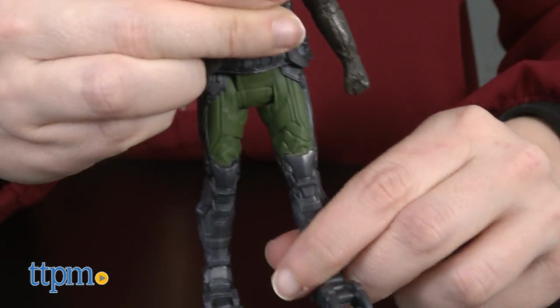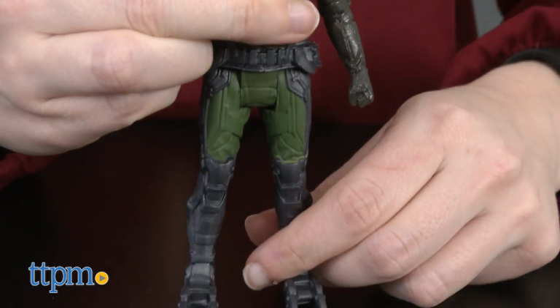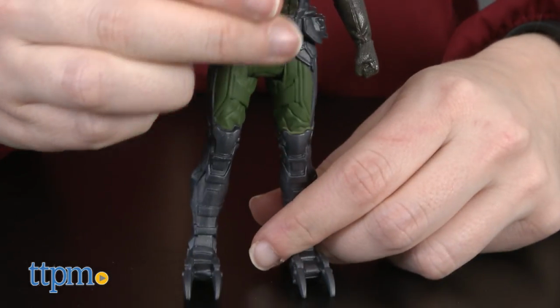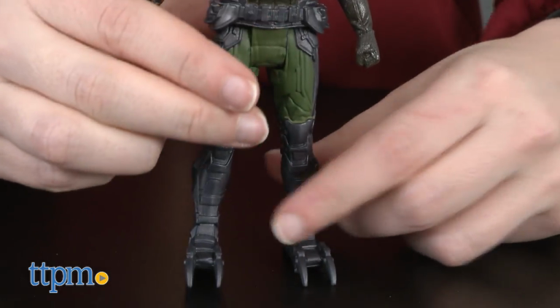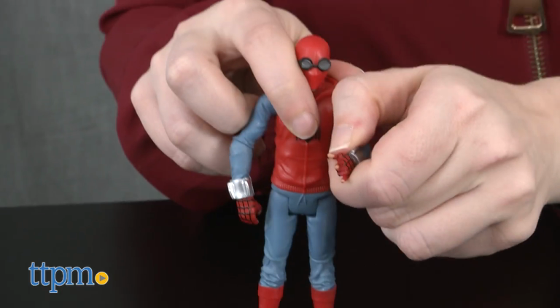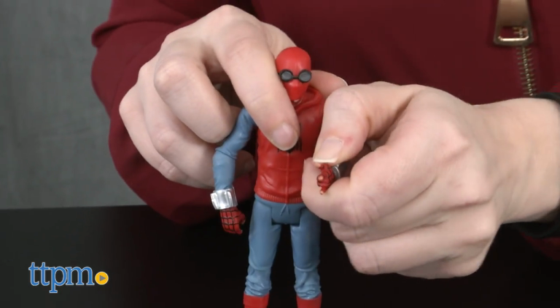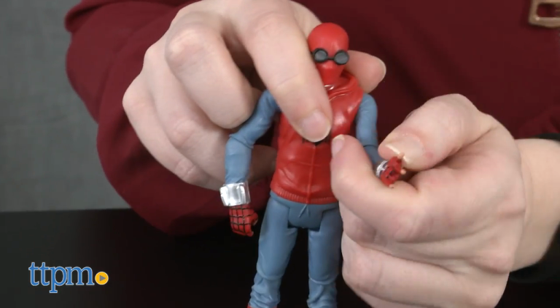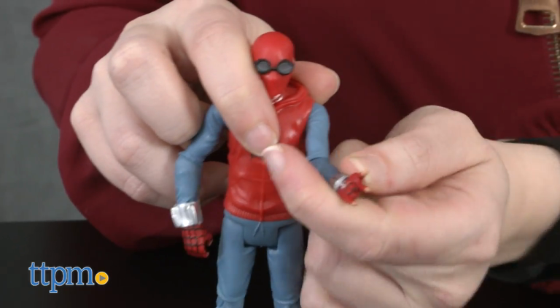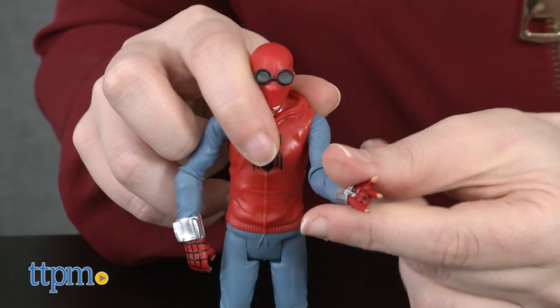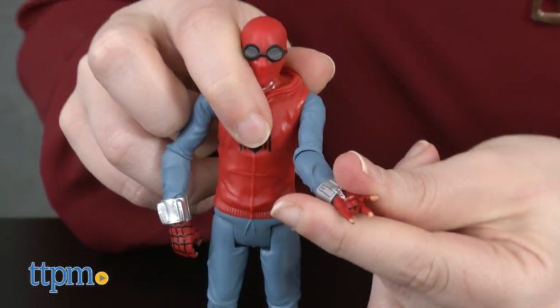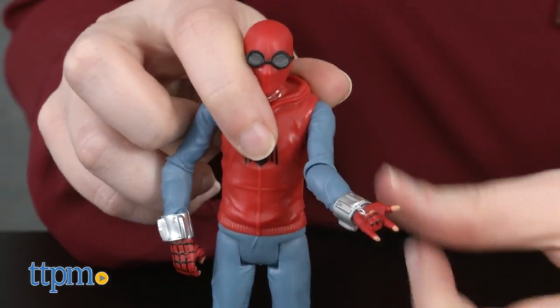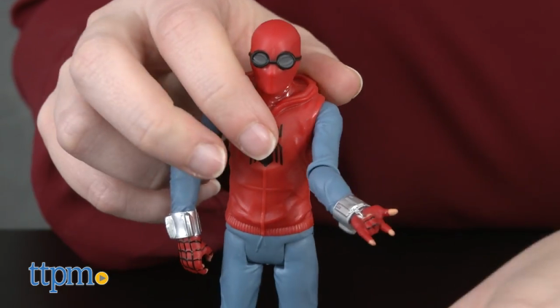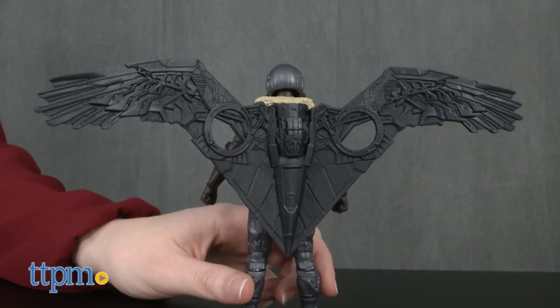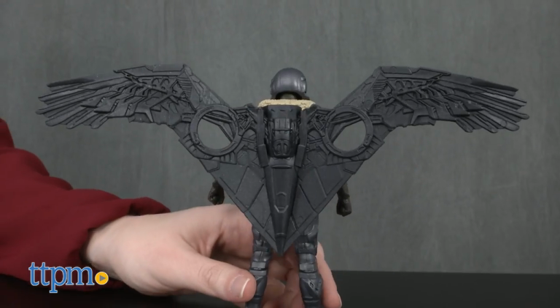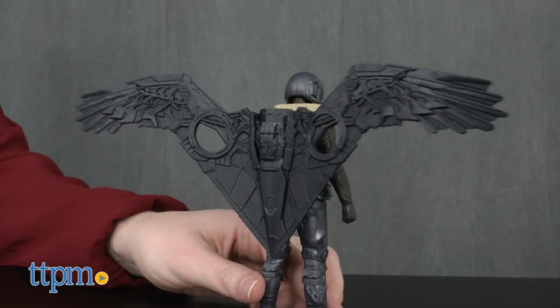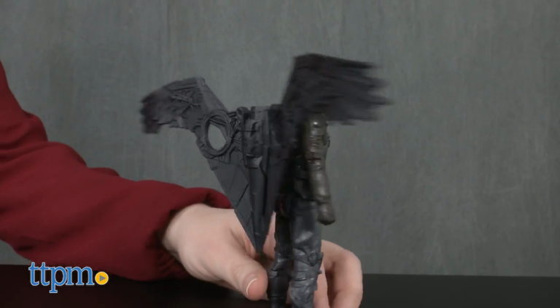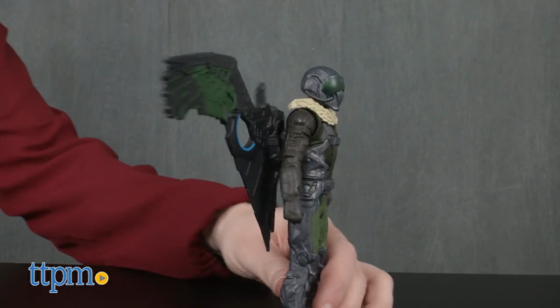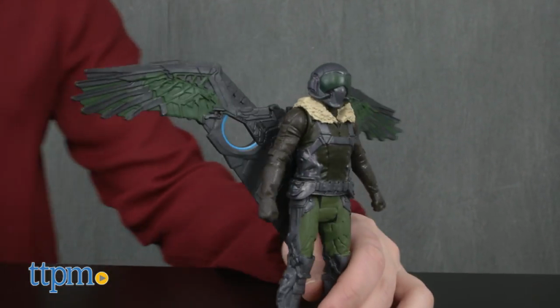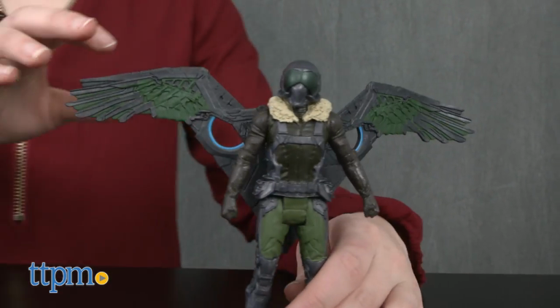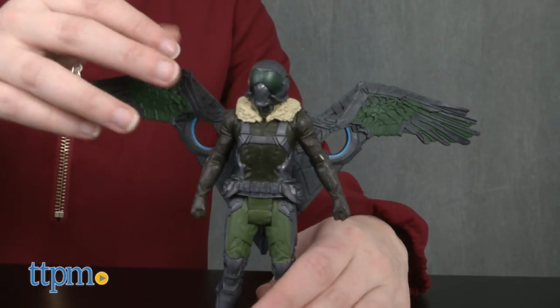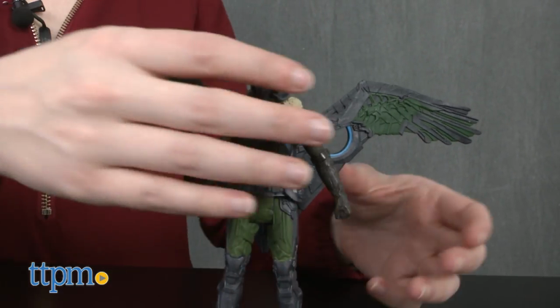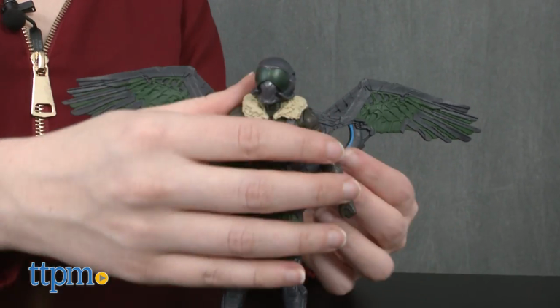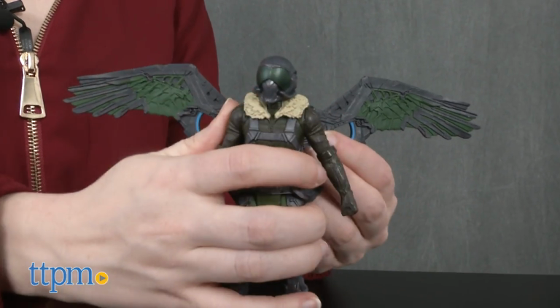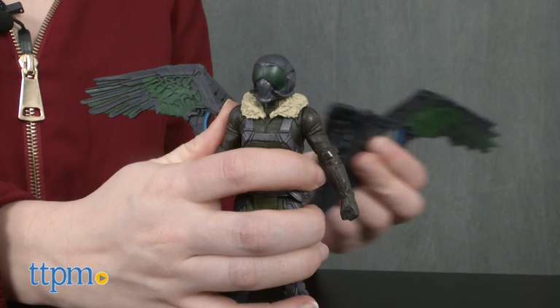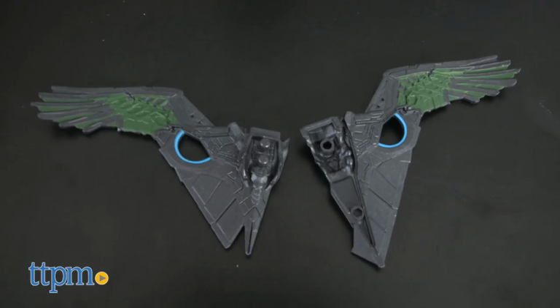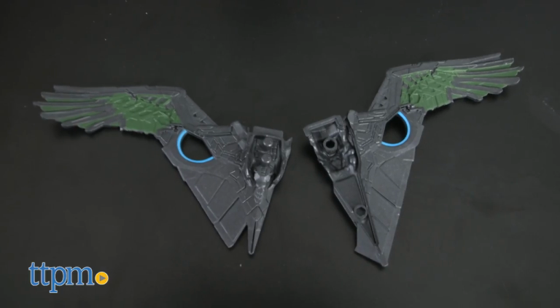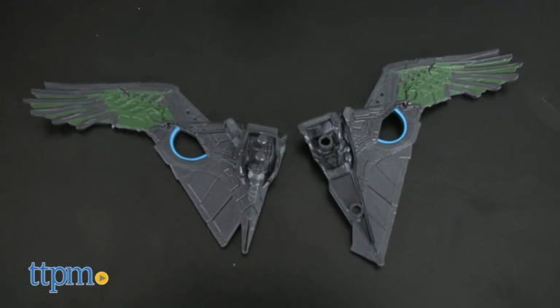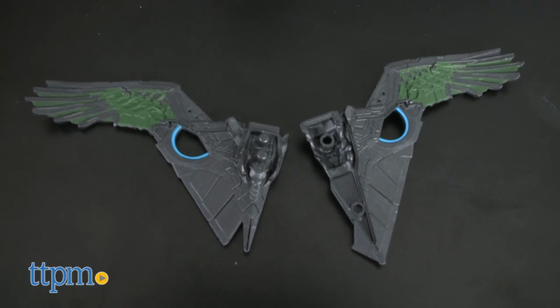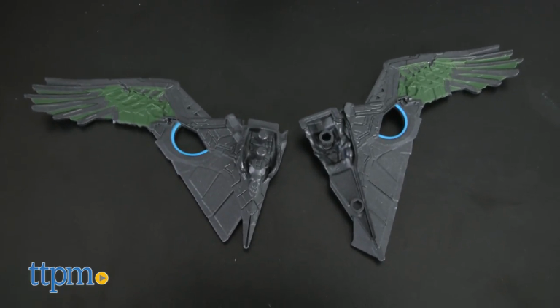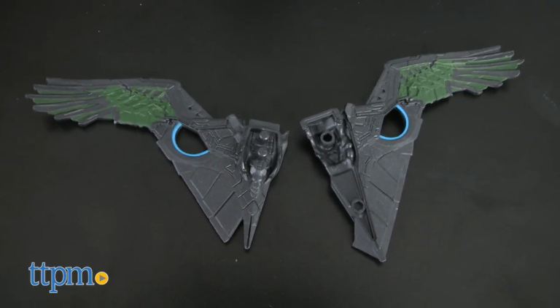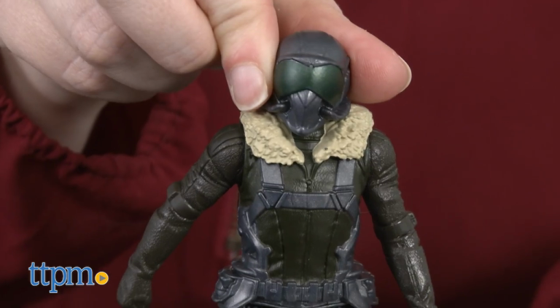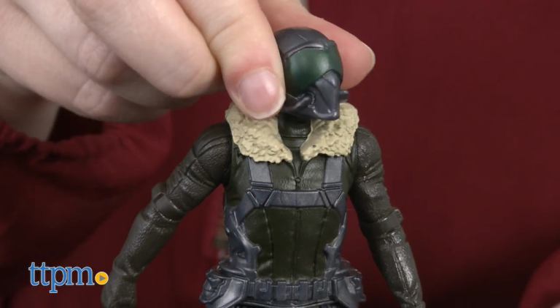For entry-level price point action figures, these feature pretty solid paint jobs and detailing. The Vulture figure brings to life Adrian Toomes' advanced flight suit, equipped with a pretty substantial set of attachable wings and detailed helmet.